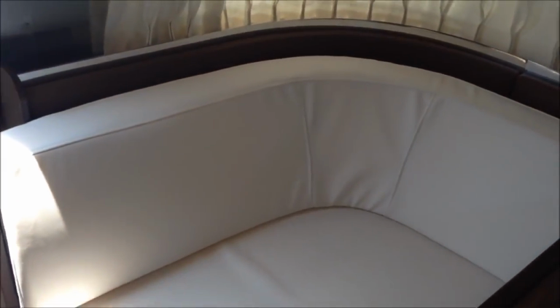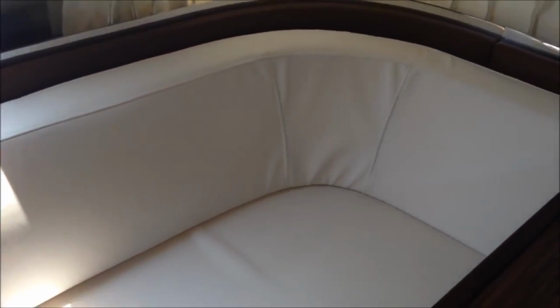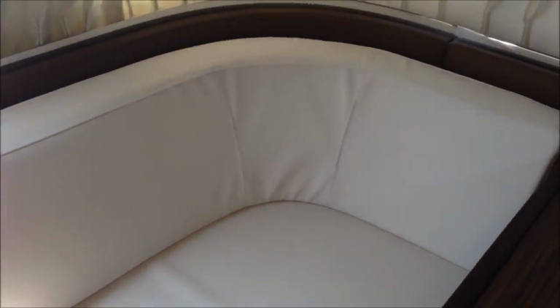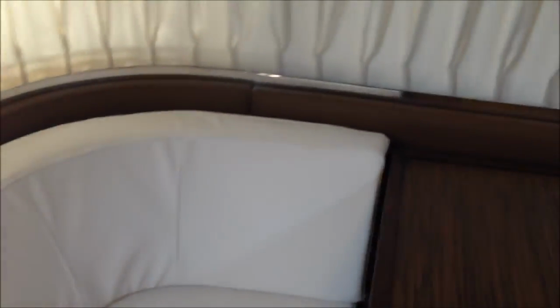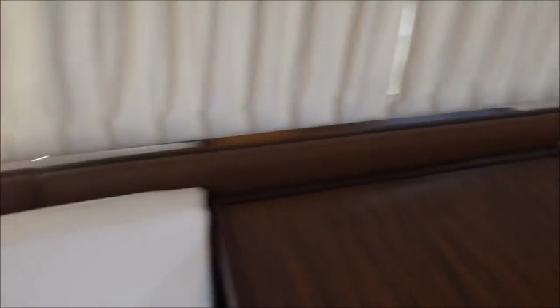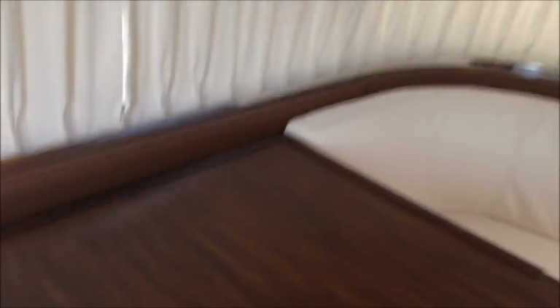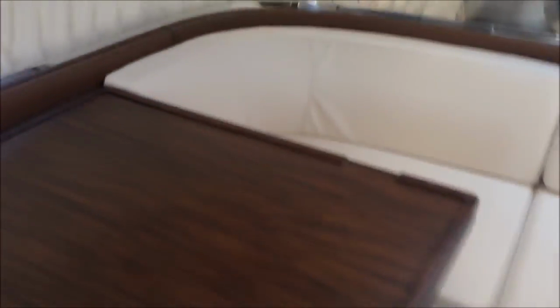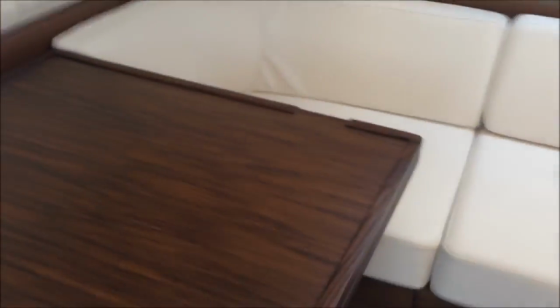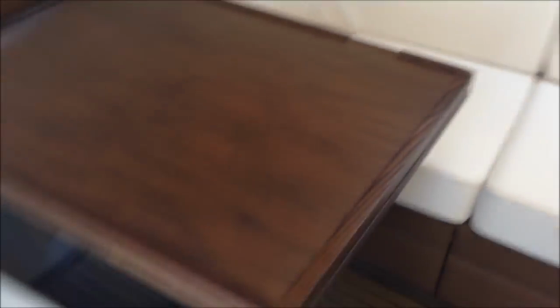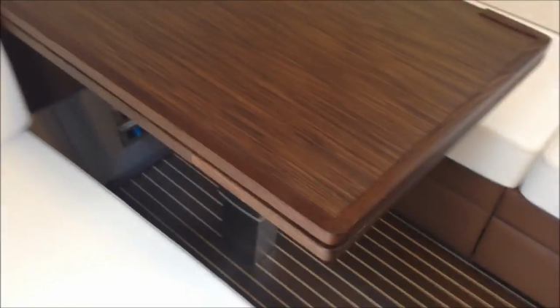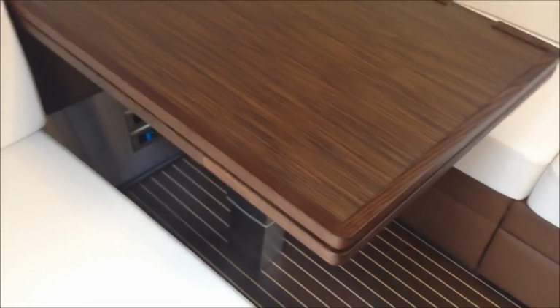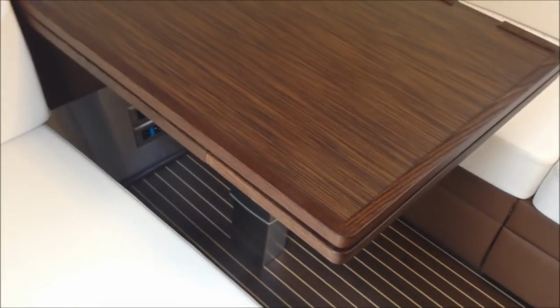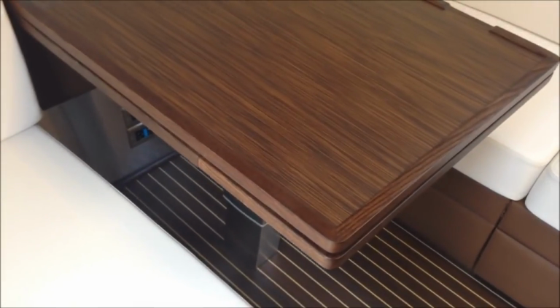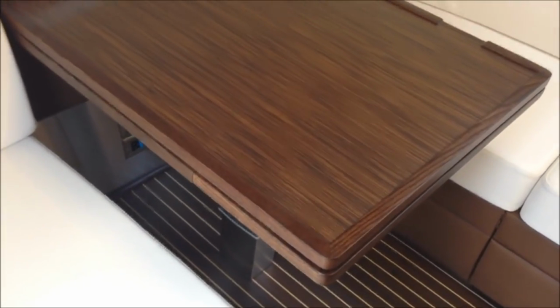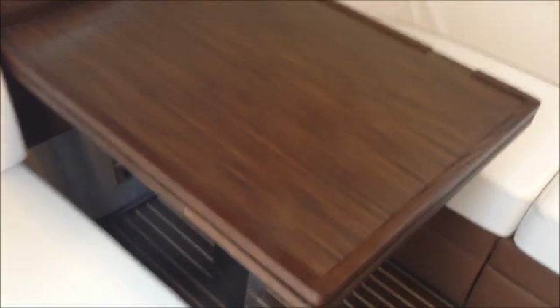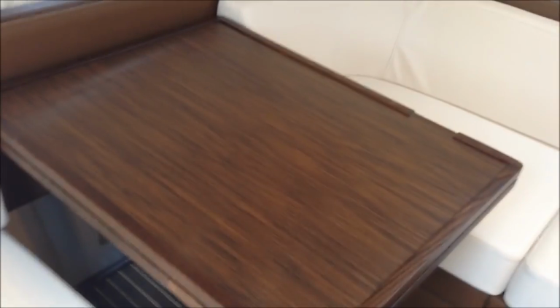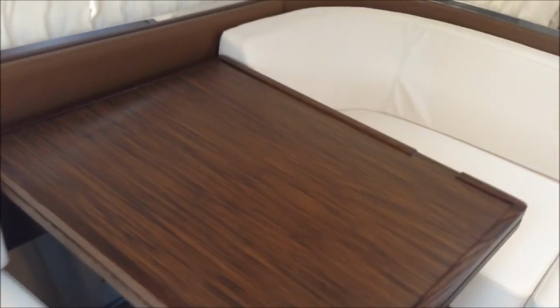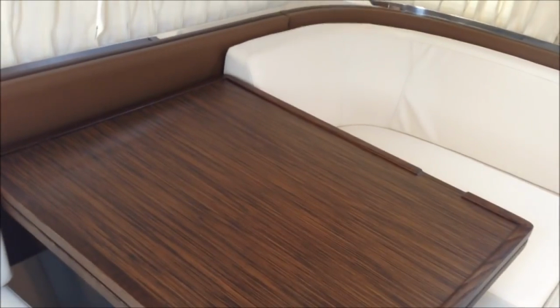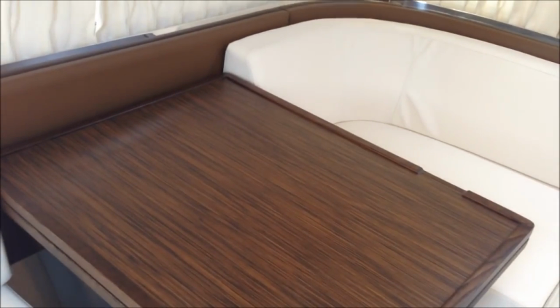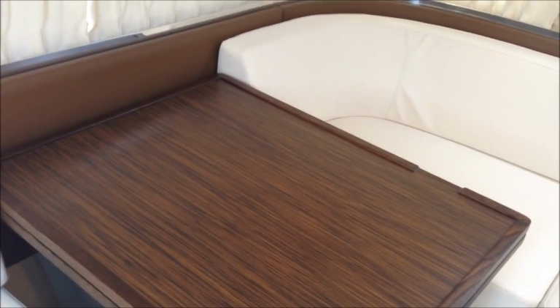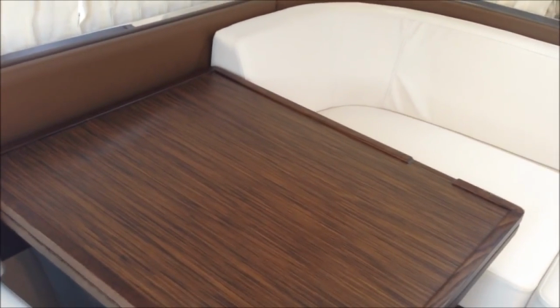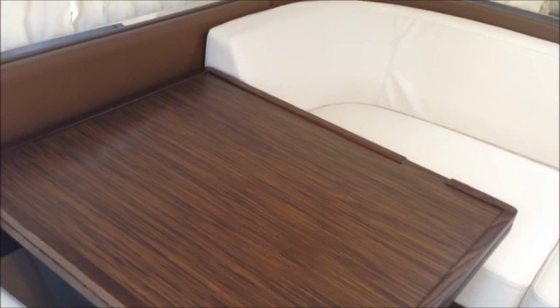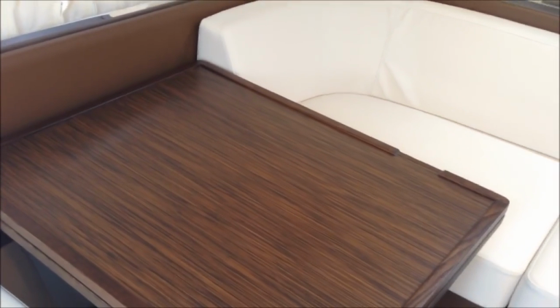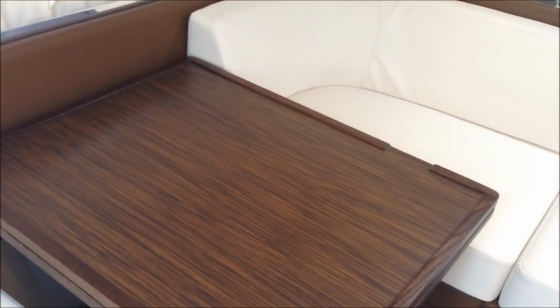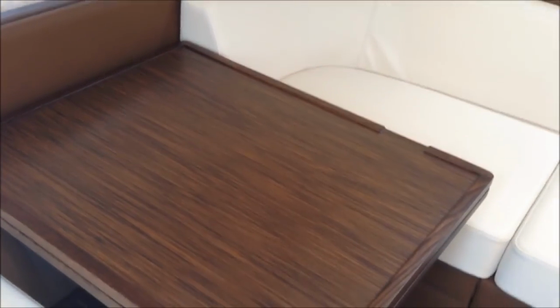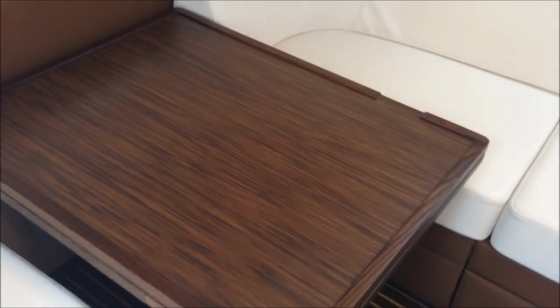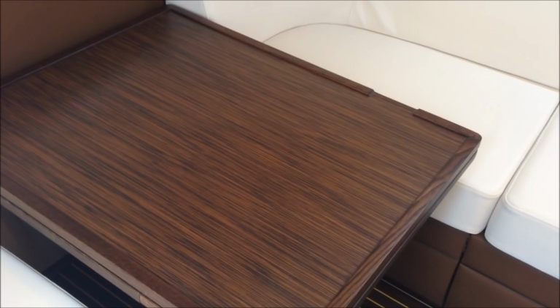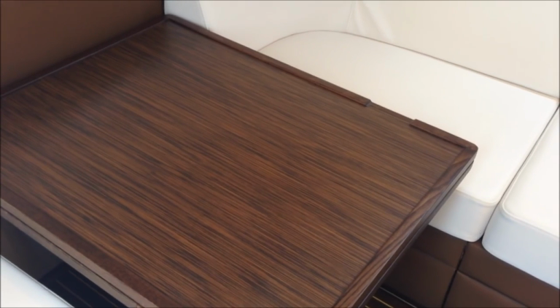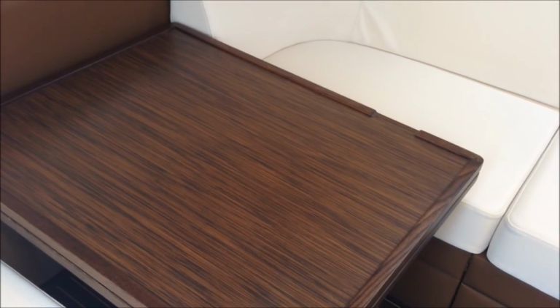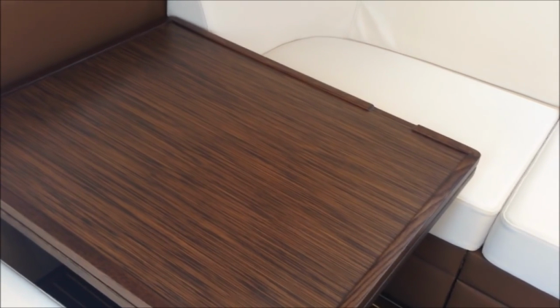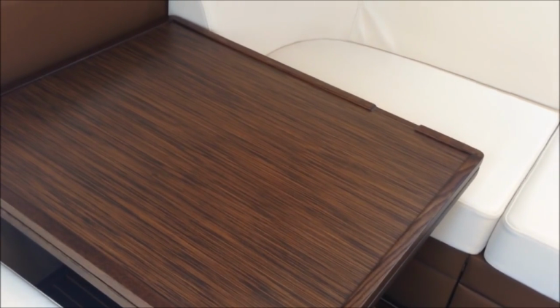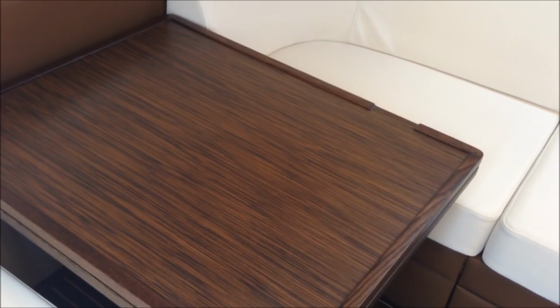The table also has power for adjustment of height, as well as to utilize it as a bed.